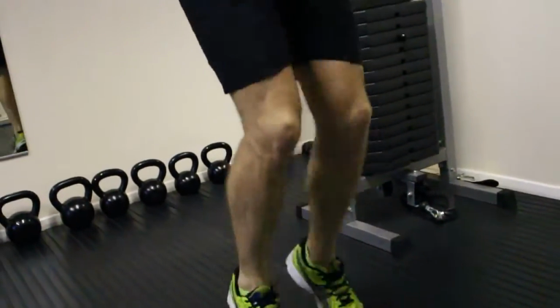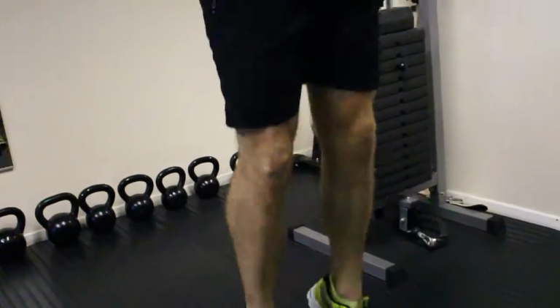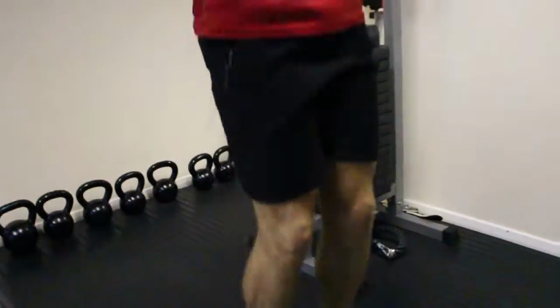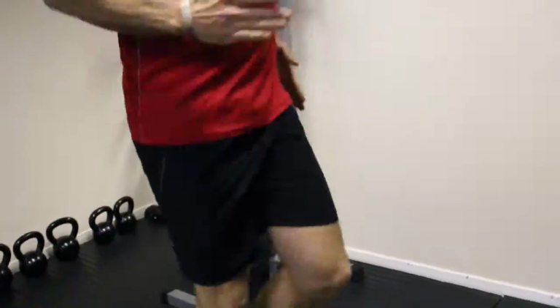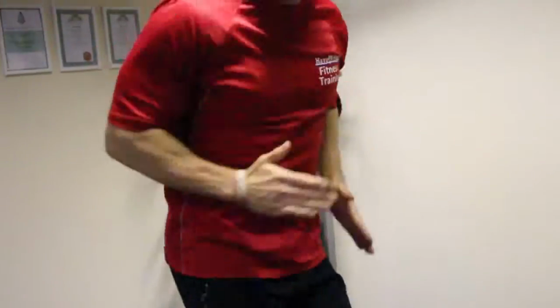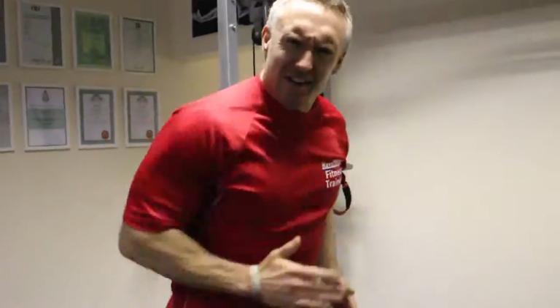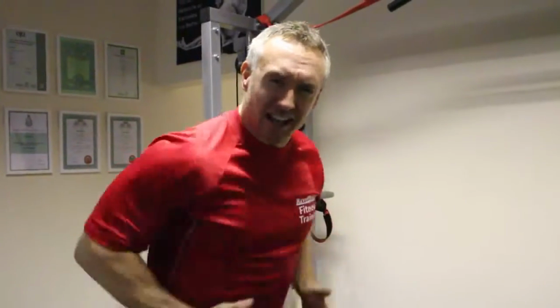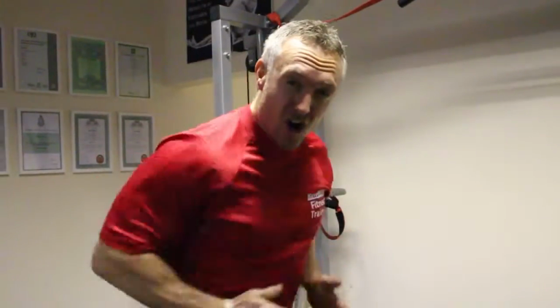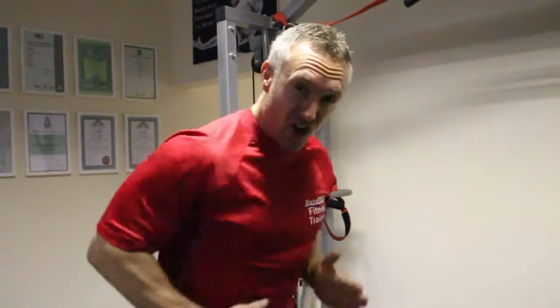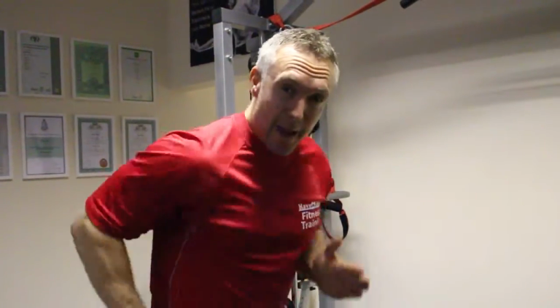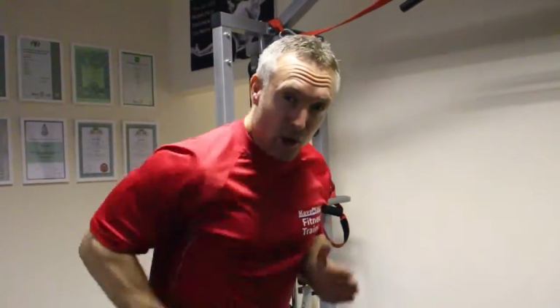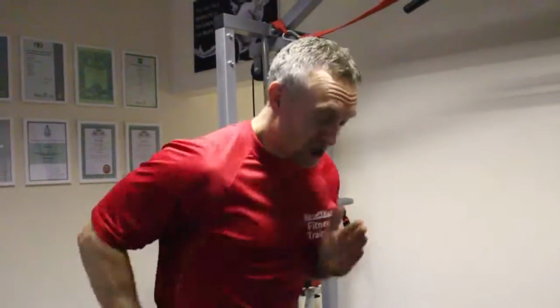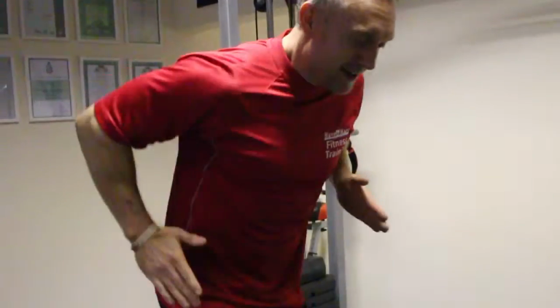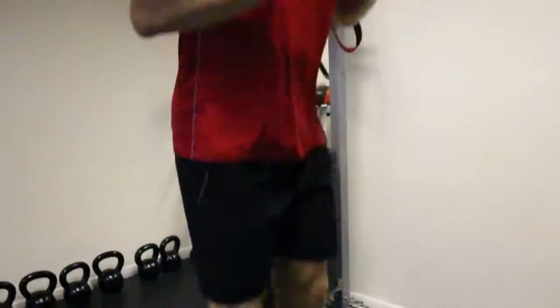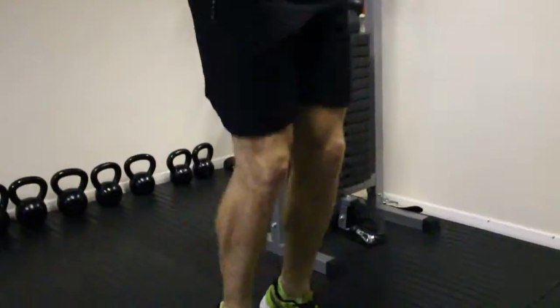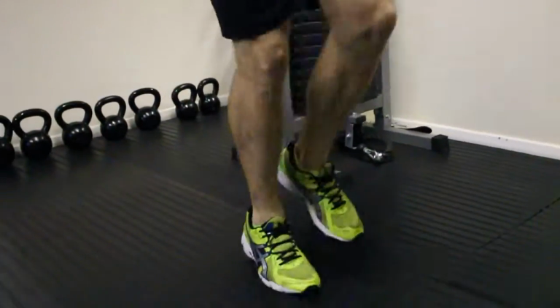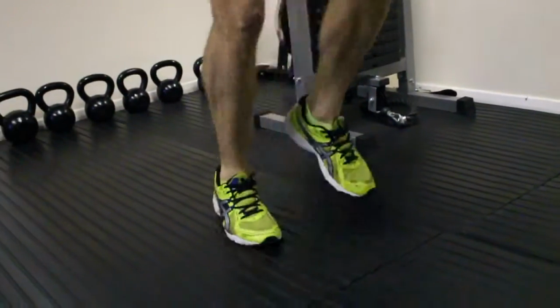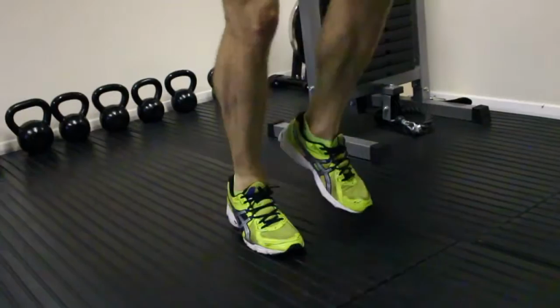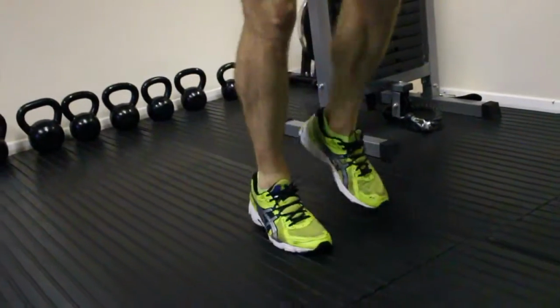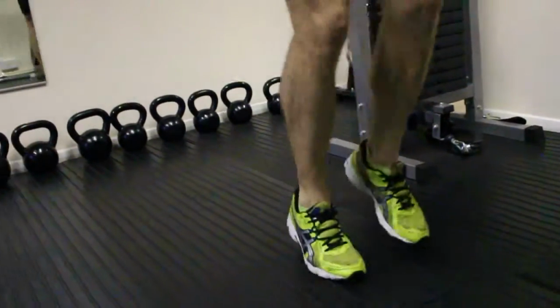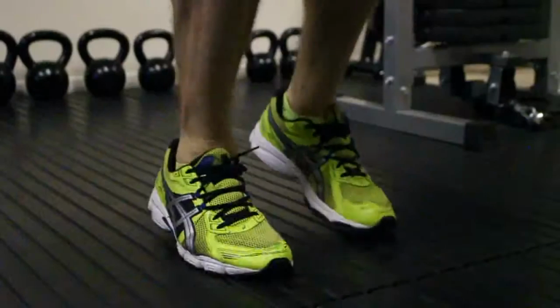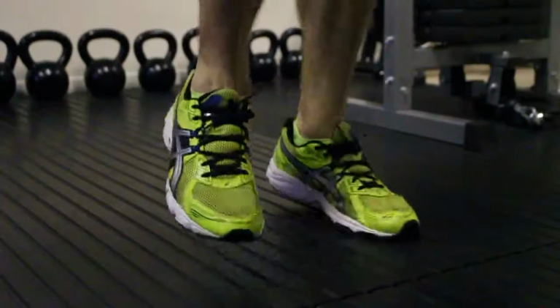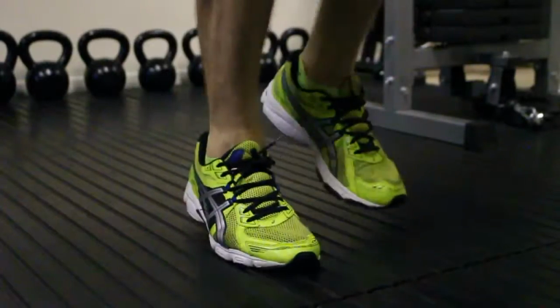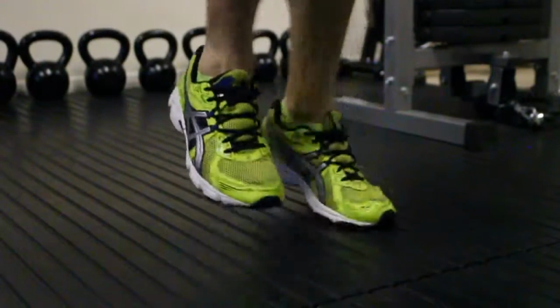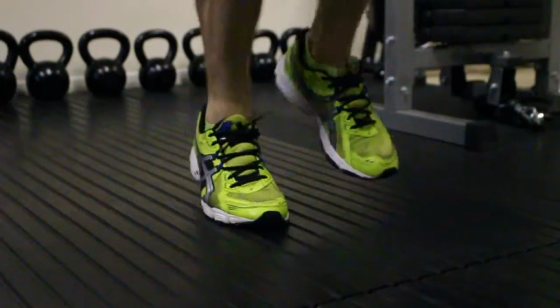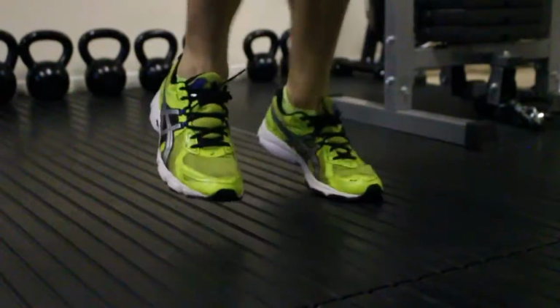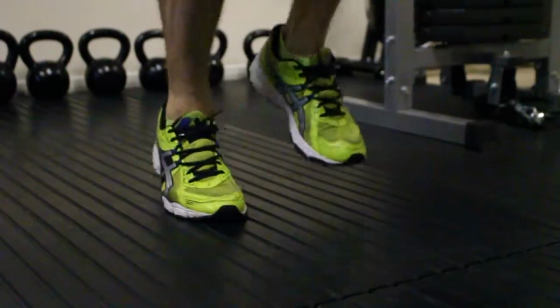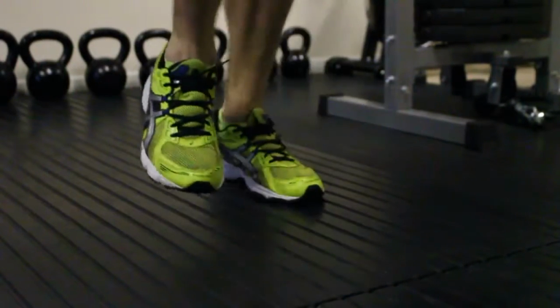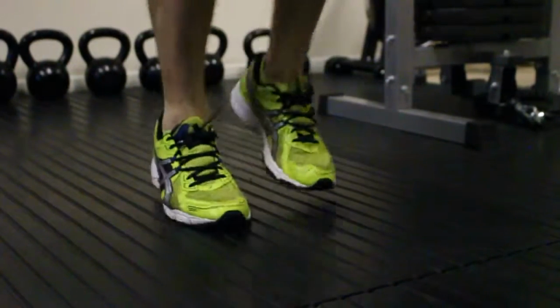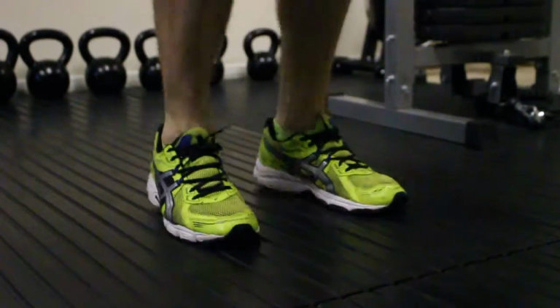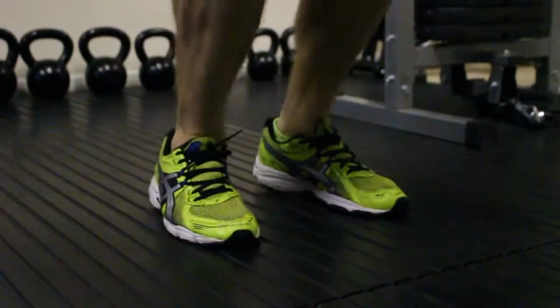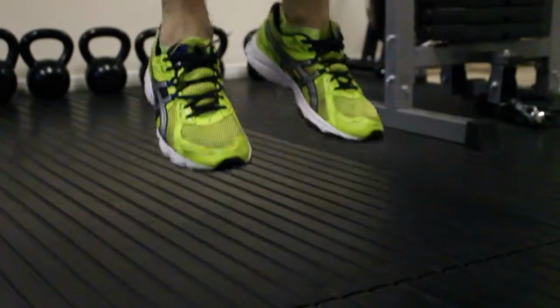Then jump up, keep going, drive yourself, really push yourself, and jump up. Breathe freely, keep driving those knees, then jump — go for that bigger 10.